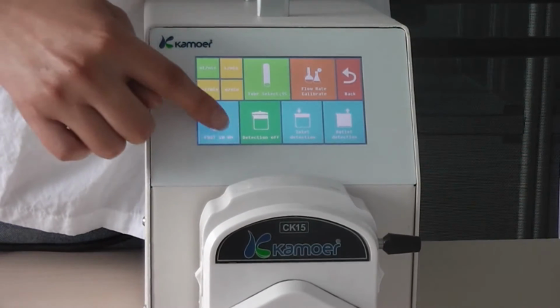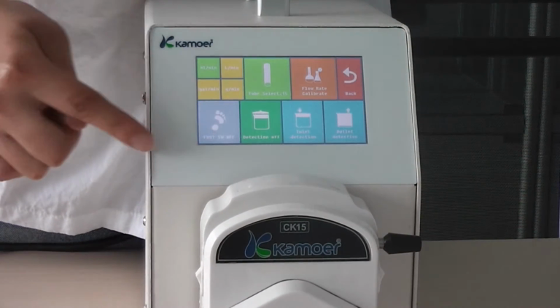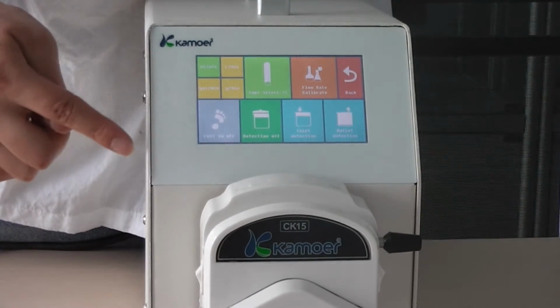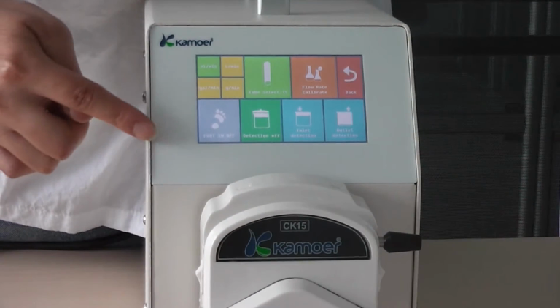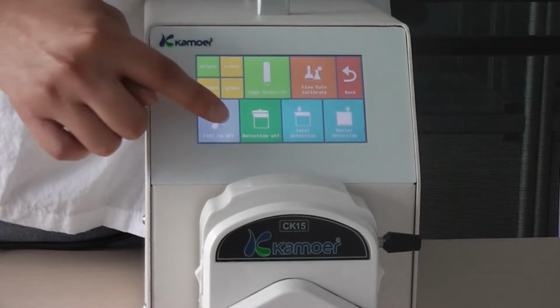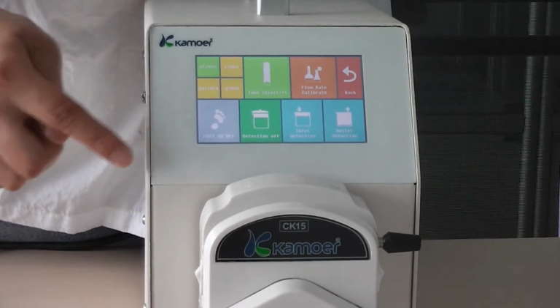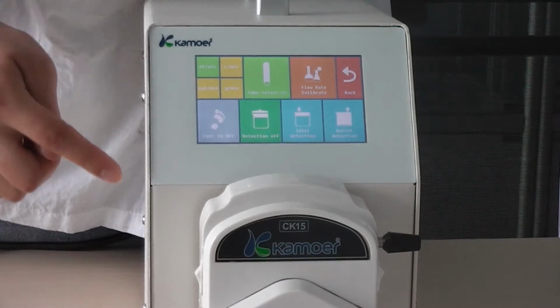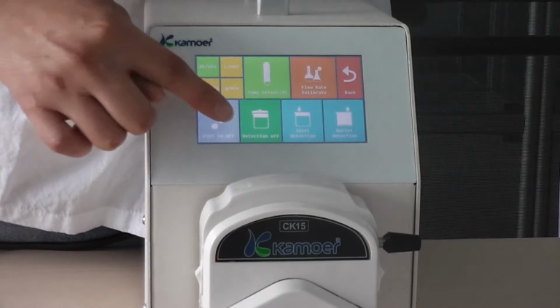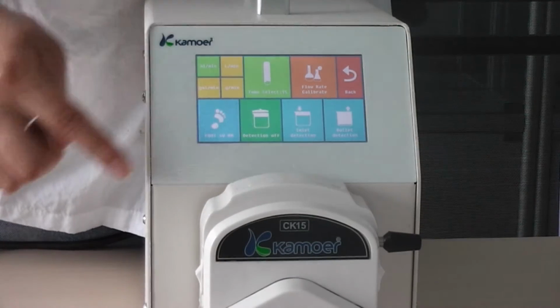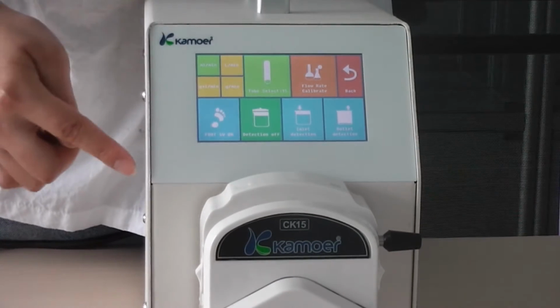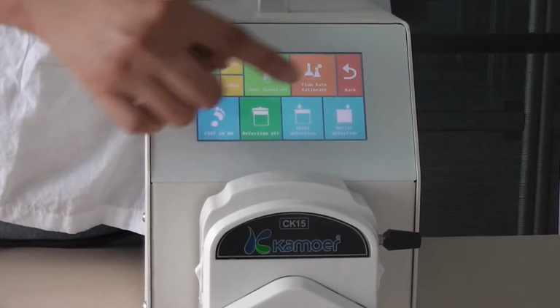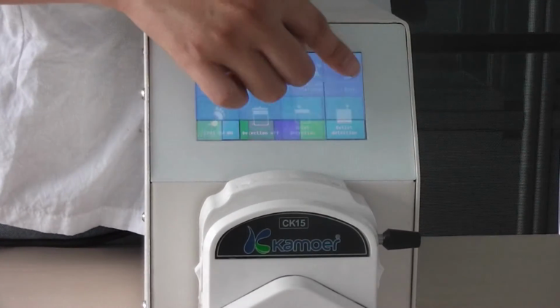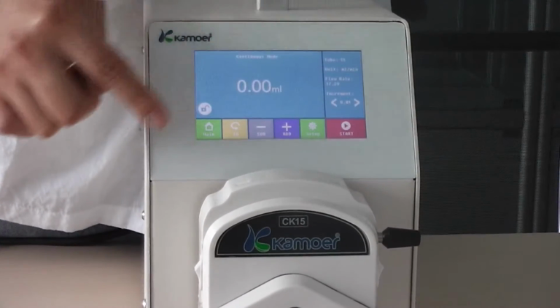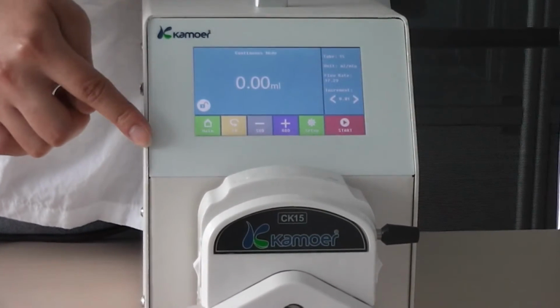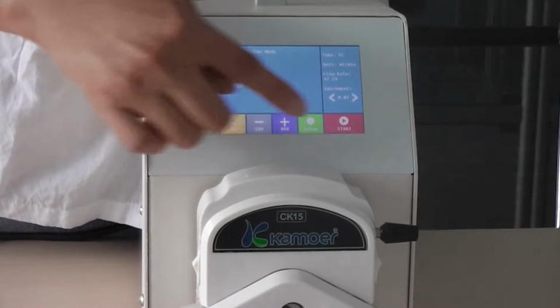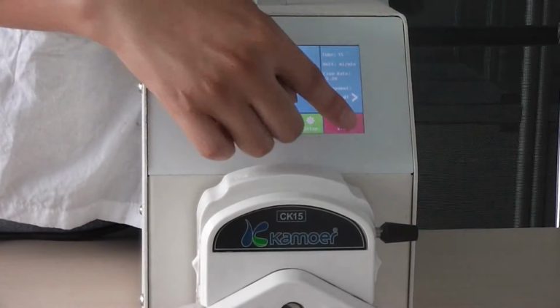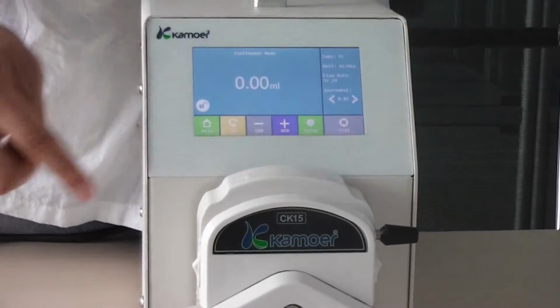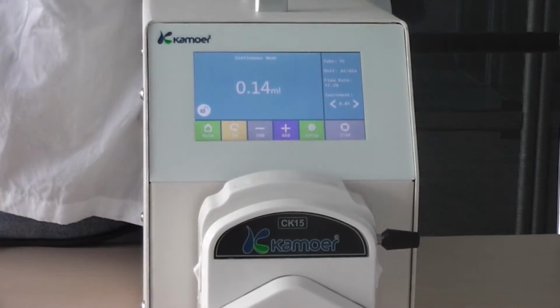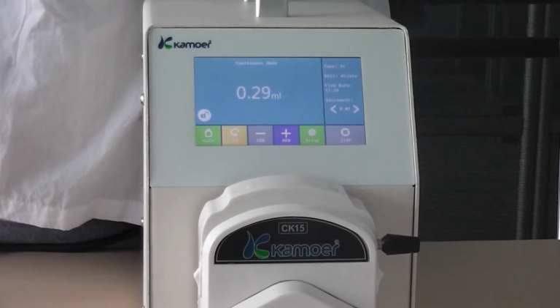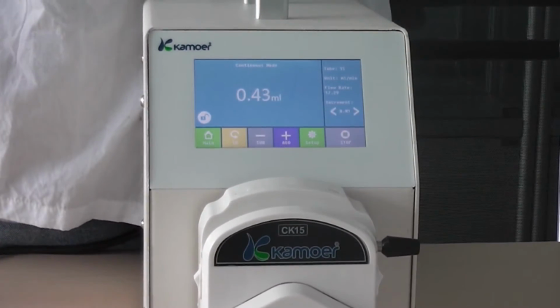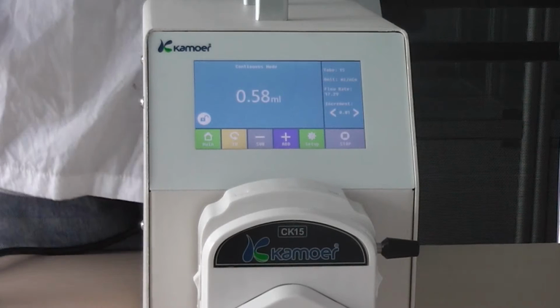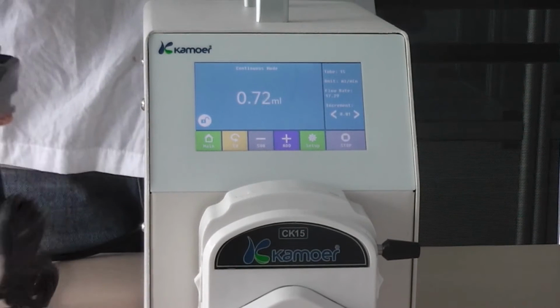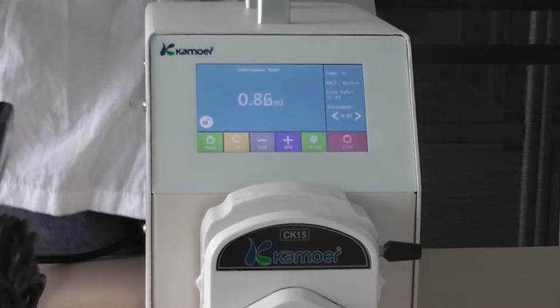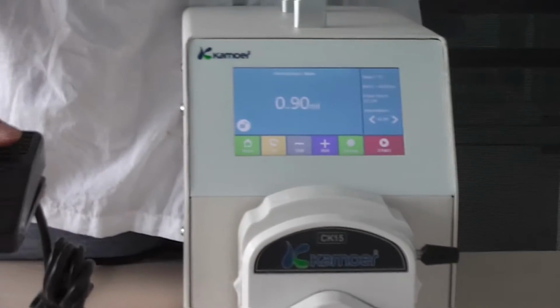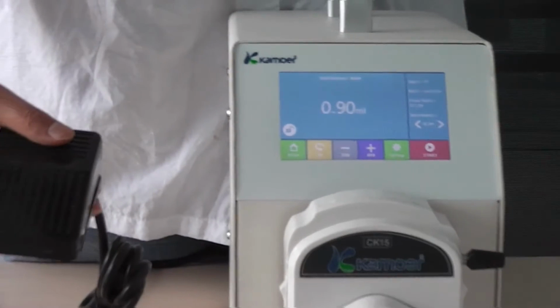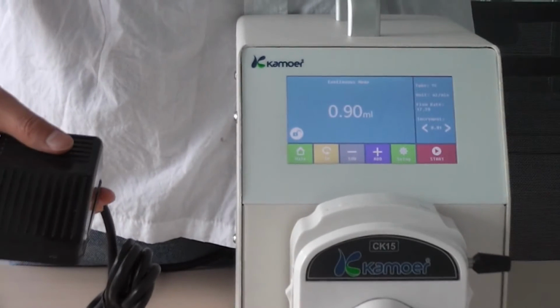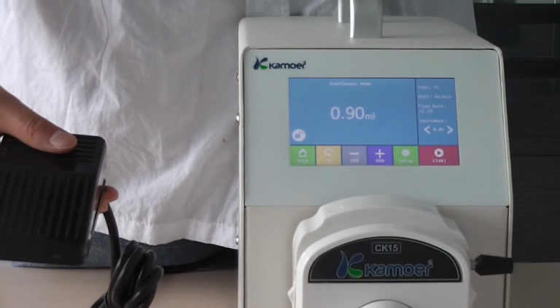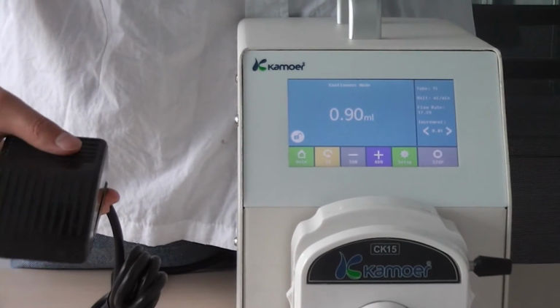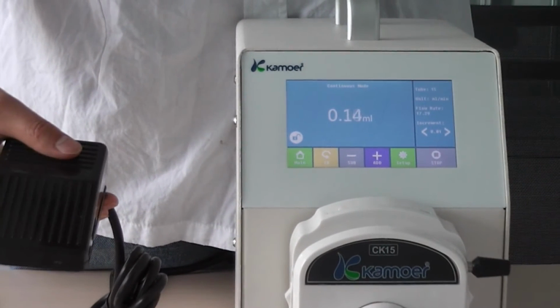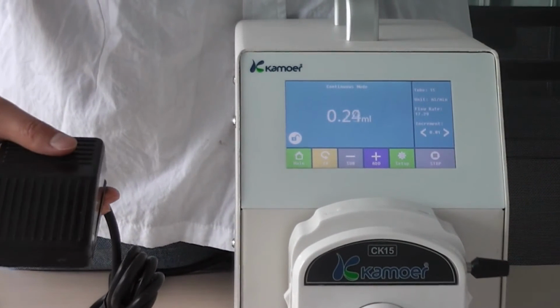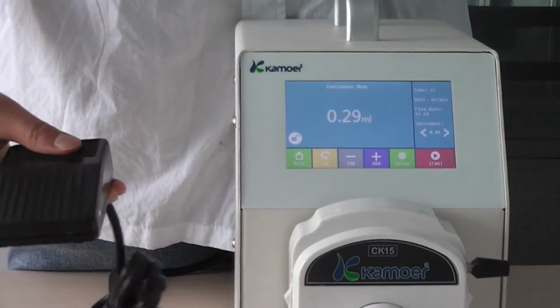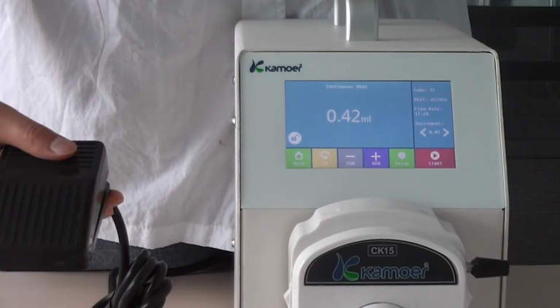It can also be controlled by the foot switch — foot switch off, foot switch on. You can also manually stop and start work.